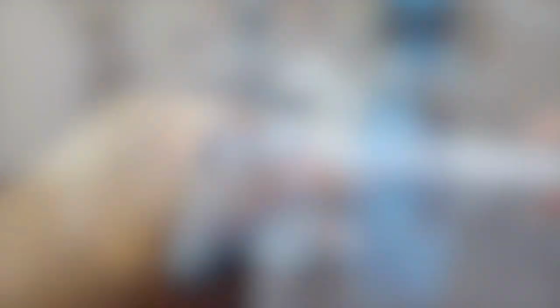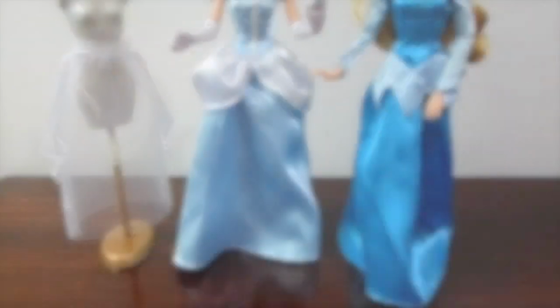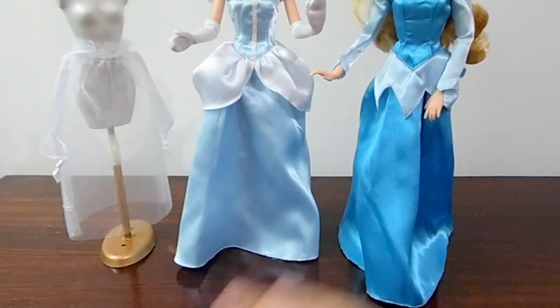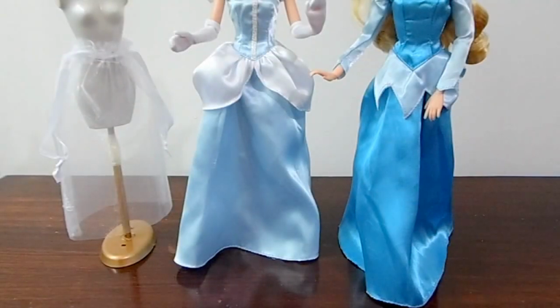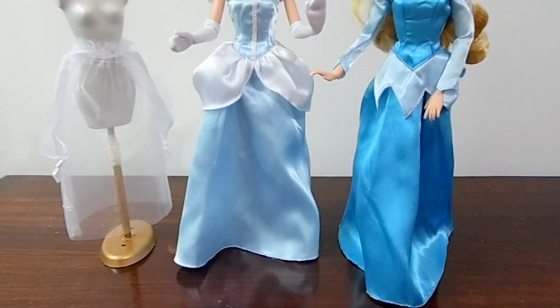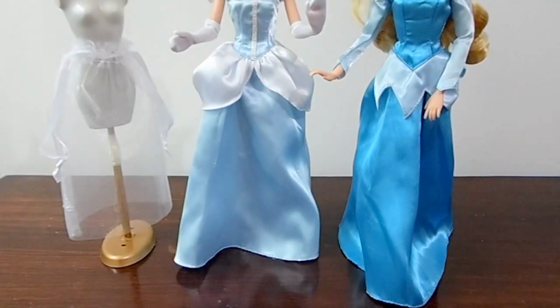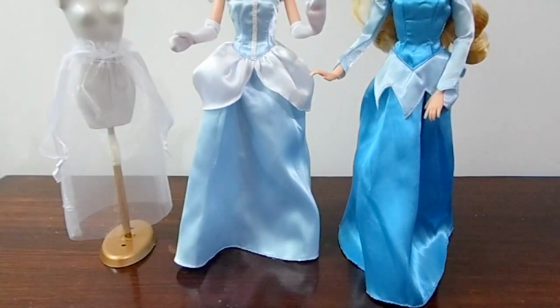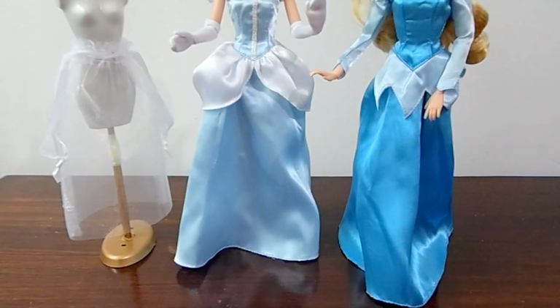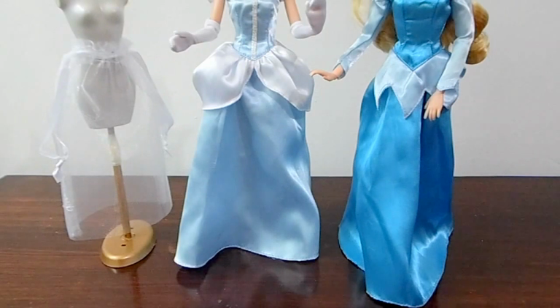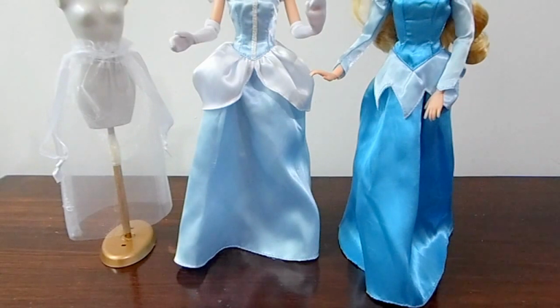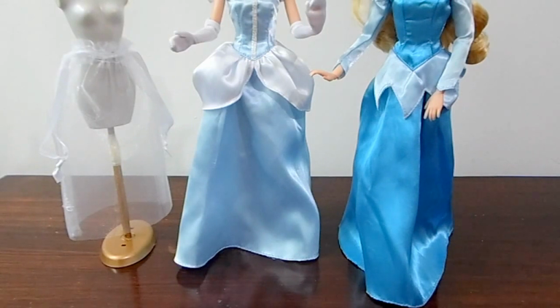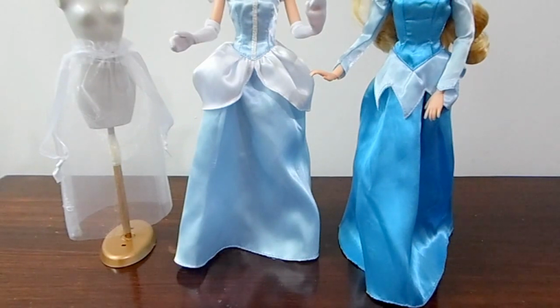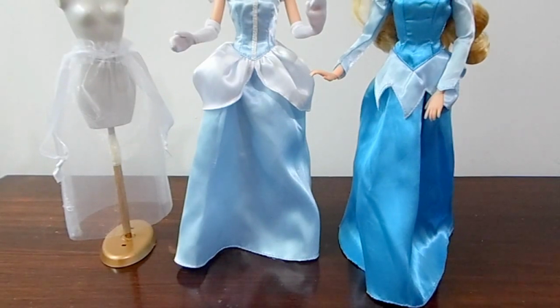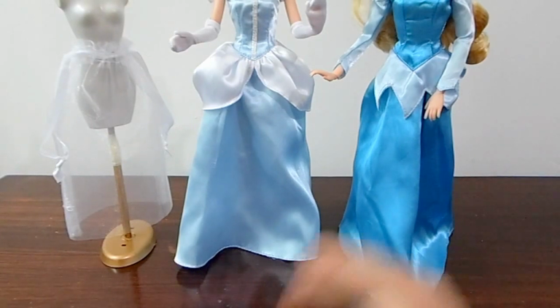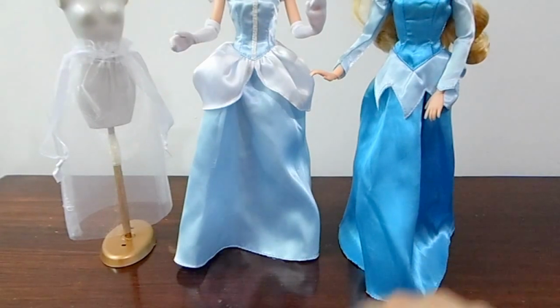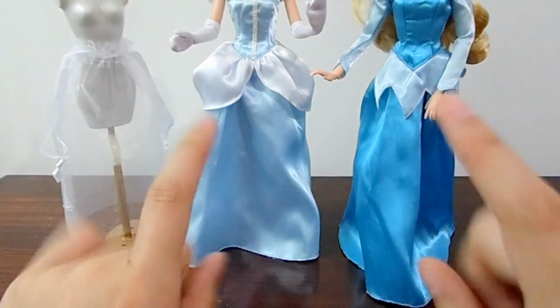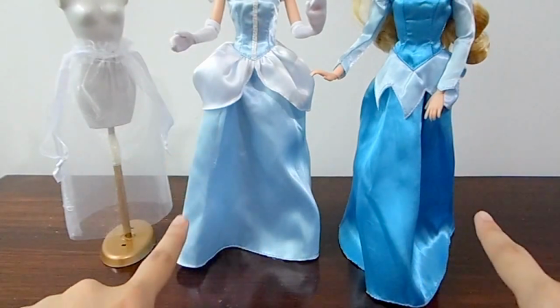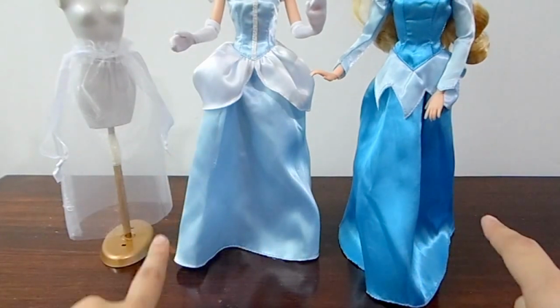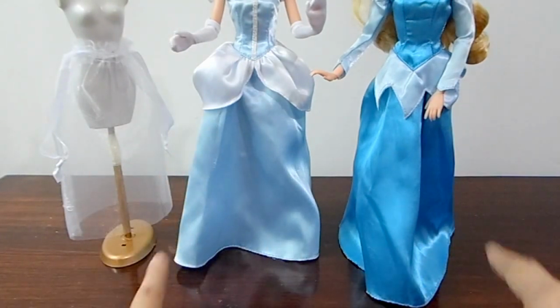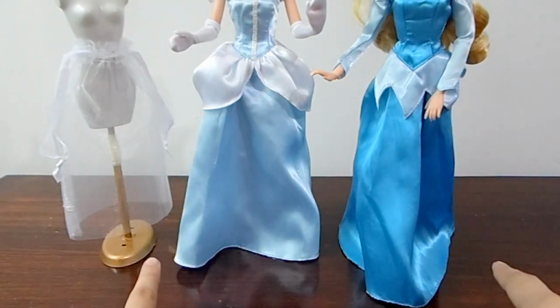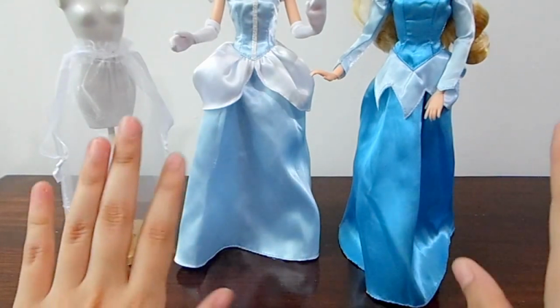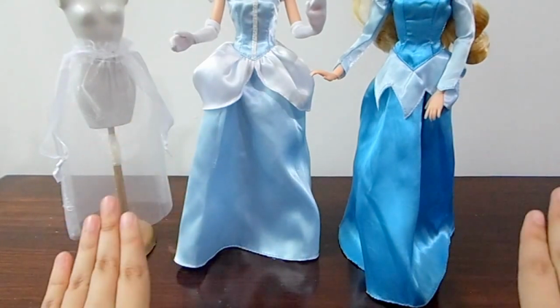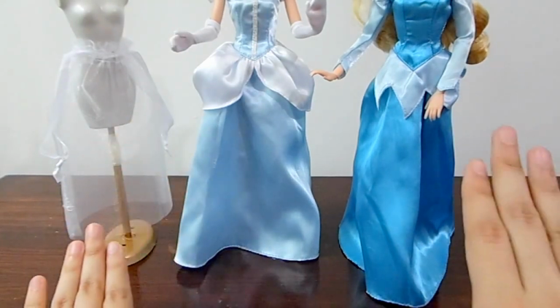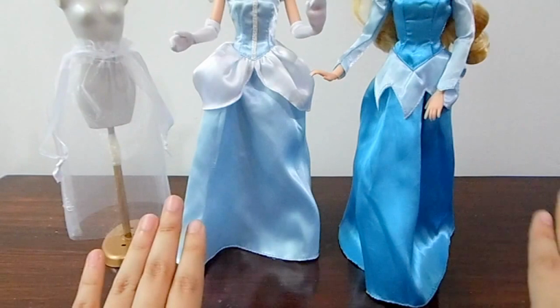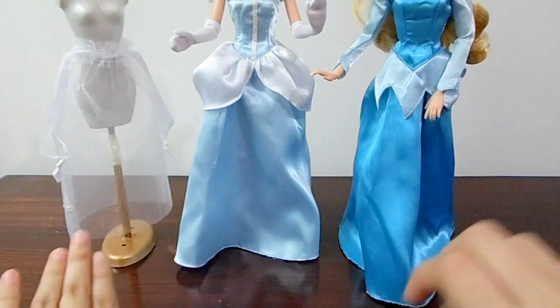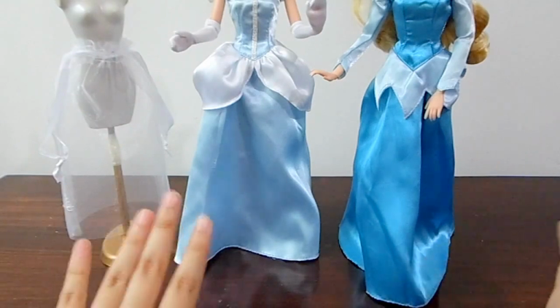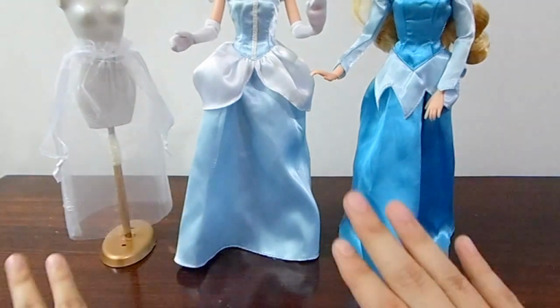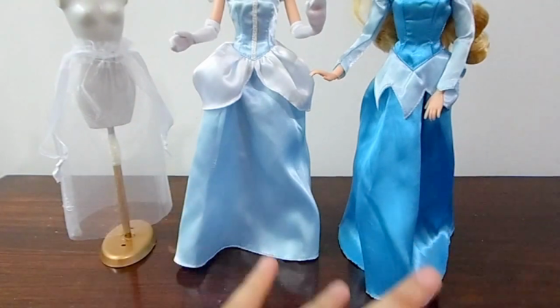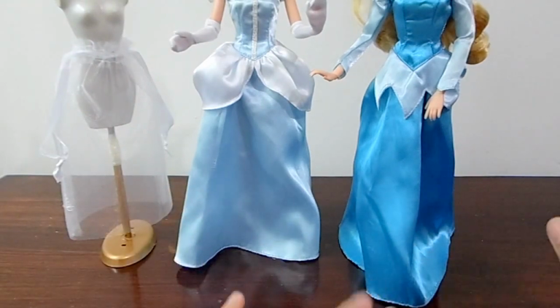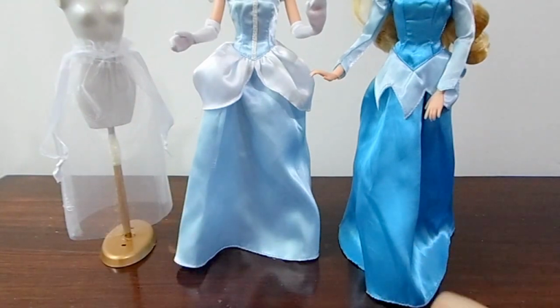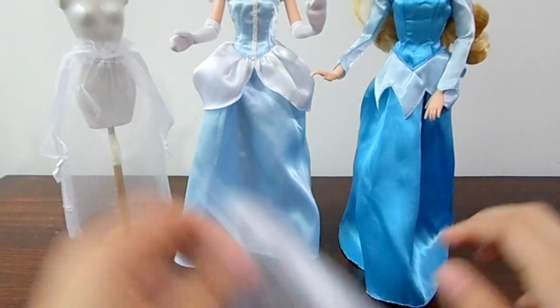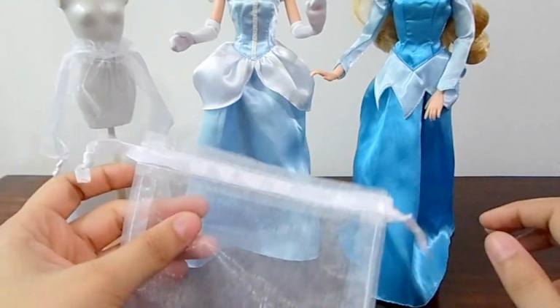Here I have Cinderella and Princess Aurora to help us try our new petticoats. They do not have anything underneath, but I want you to see the difference of before and after, so let's try them on.